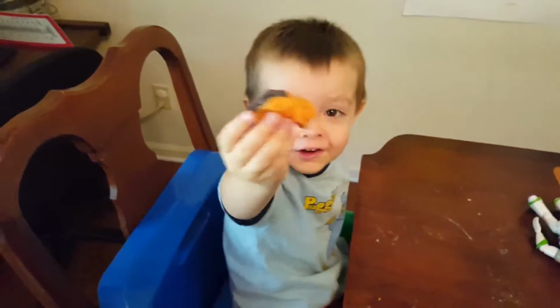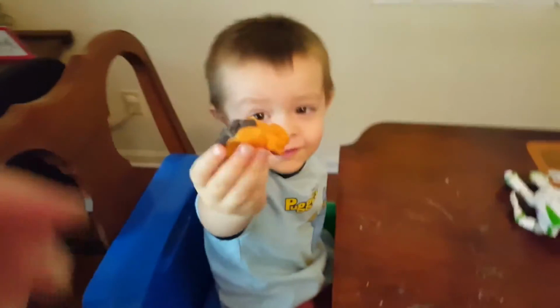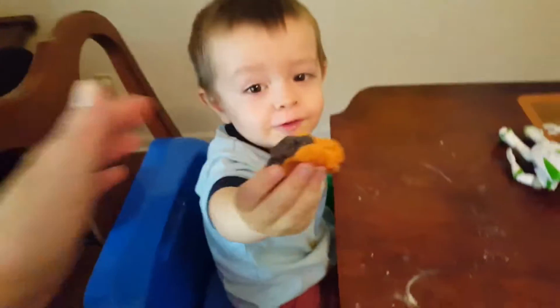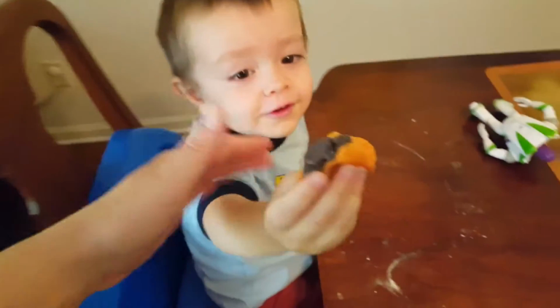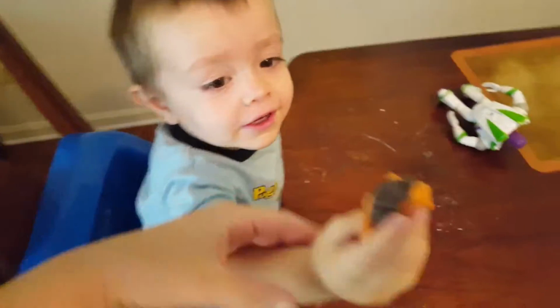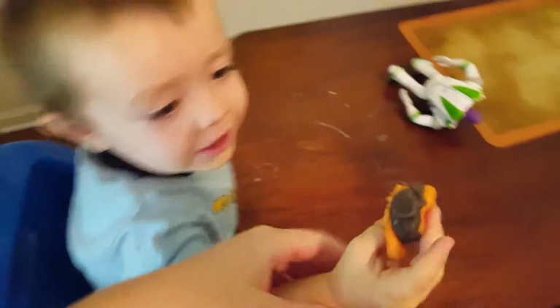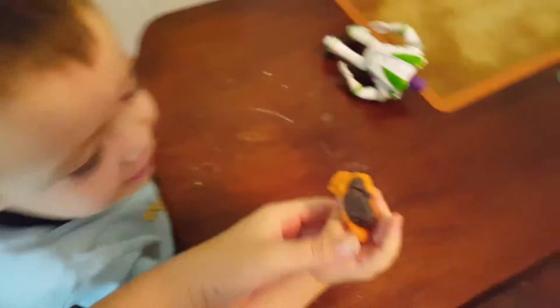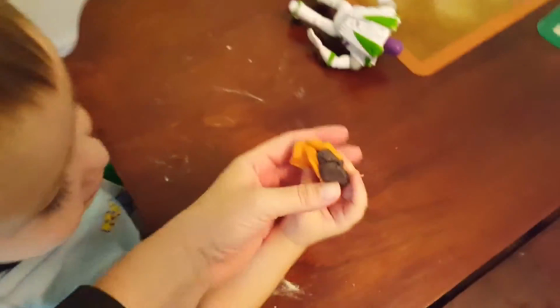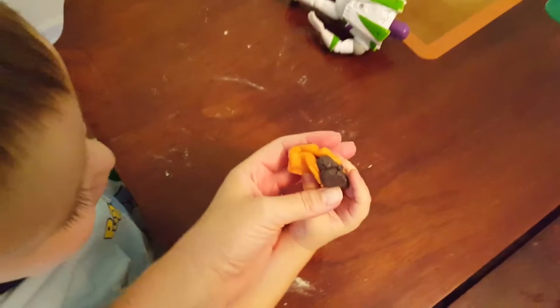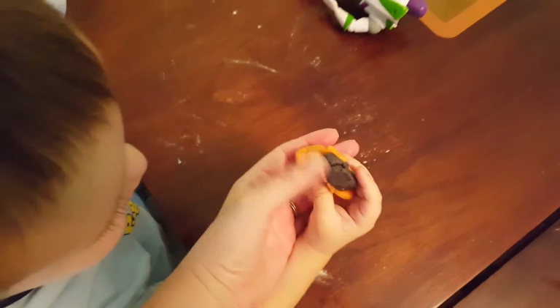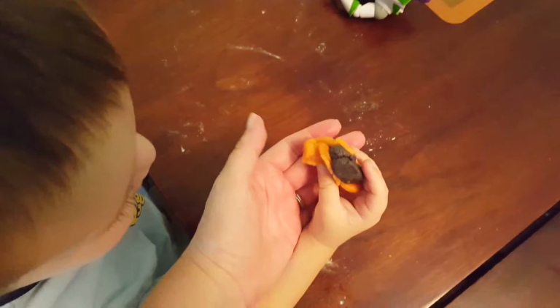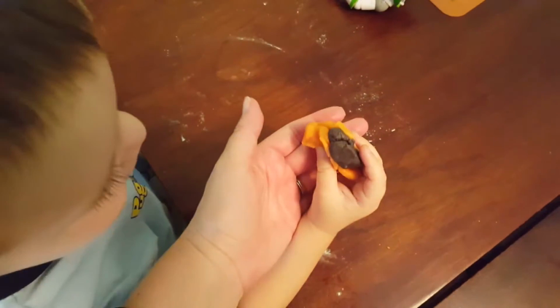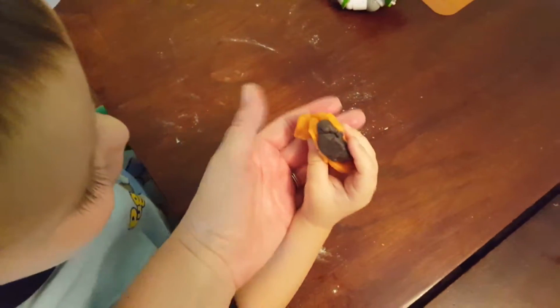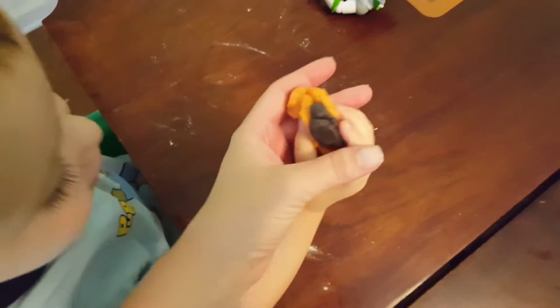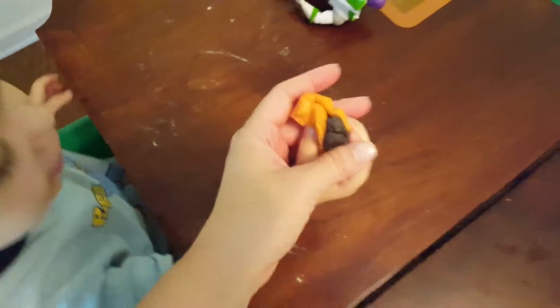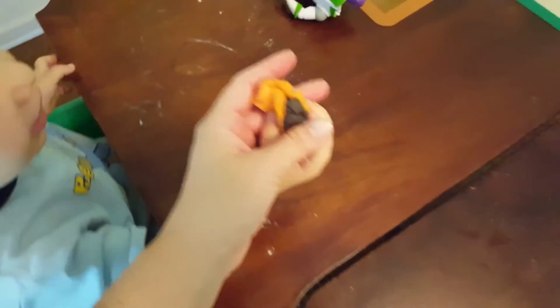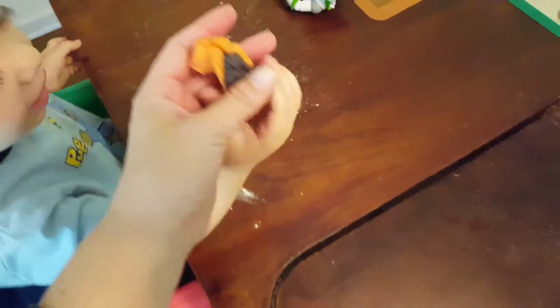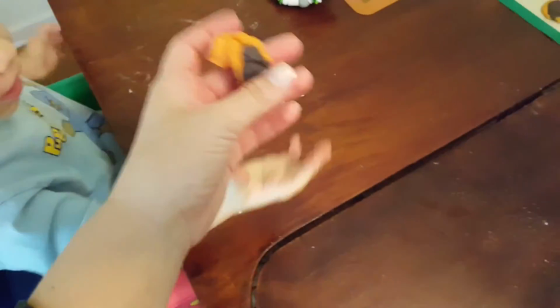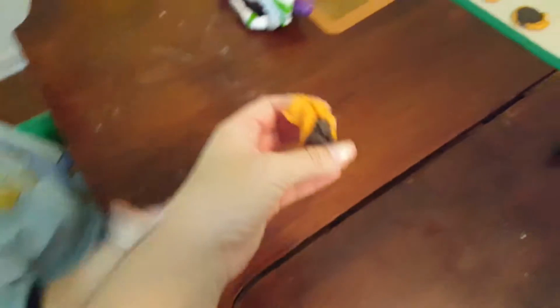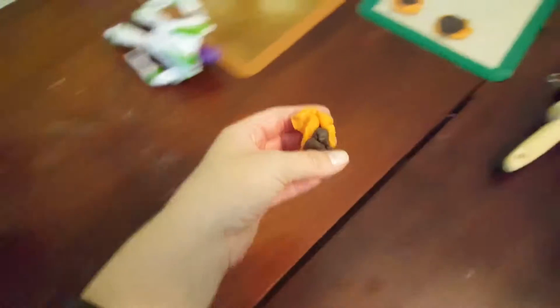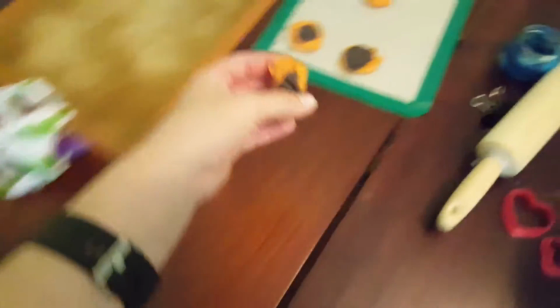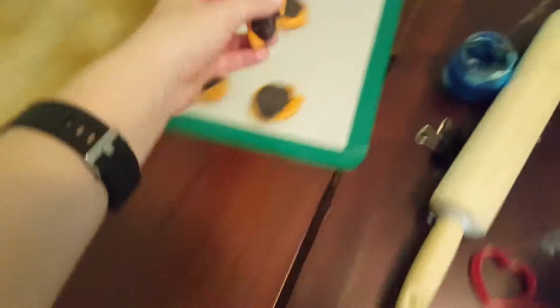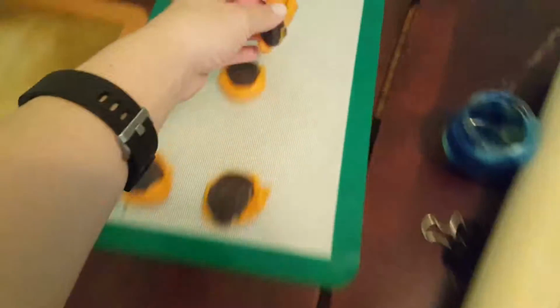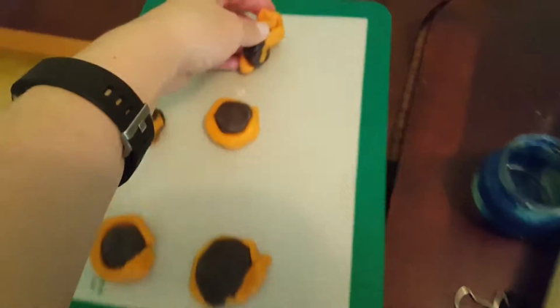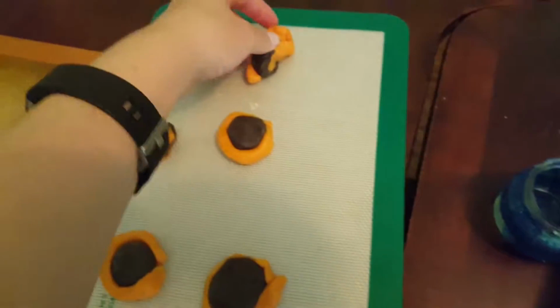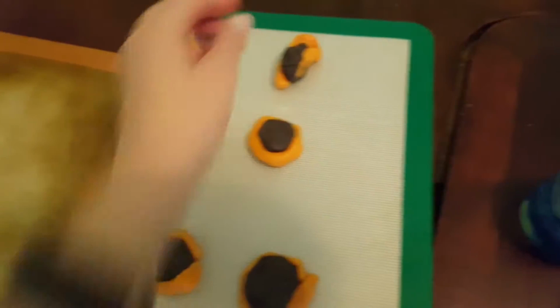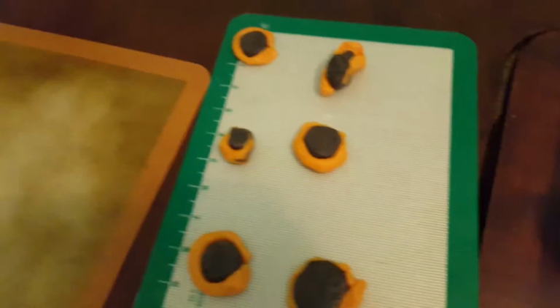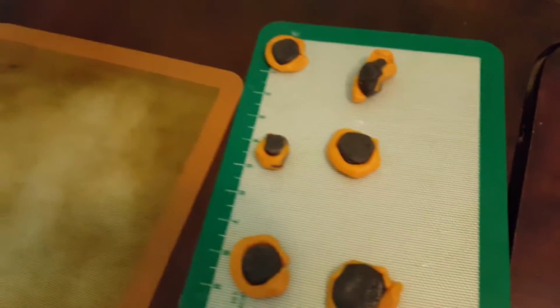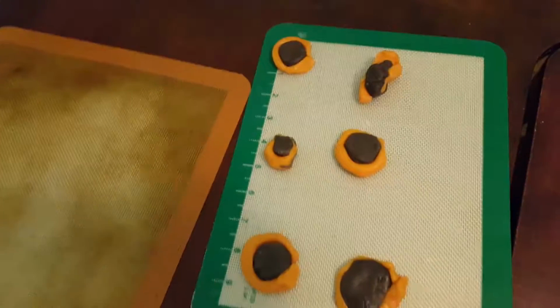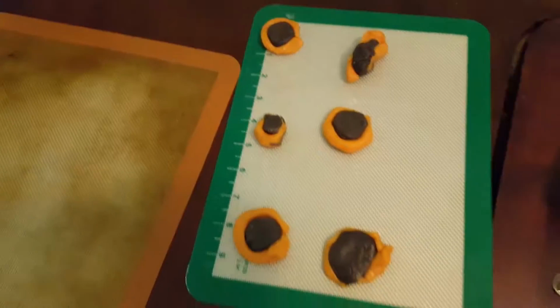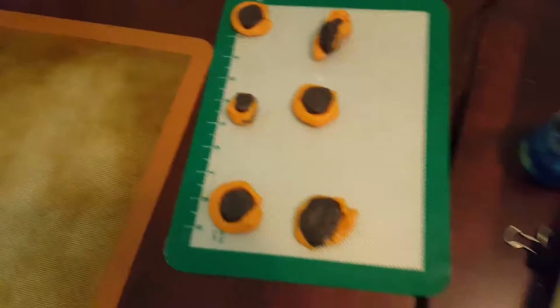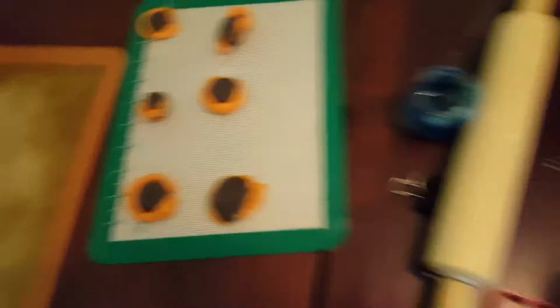Did you just make one? Let me see. Oh, good job, son. That's a great cookie. Let me put it over here. And look at all of our Eclipse cookies.